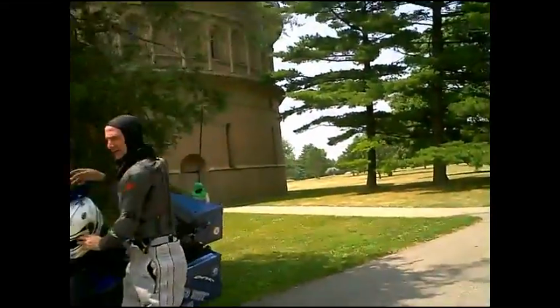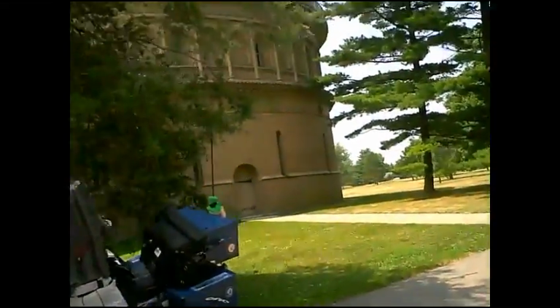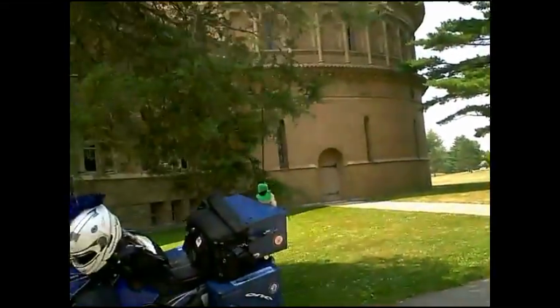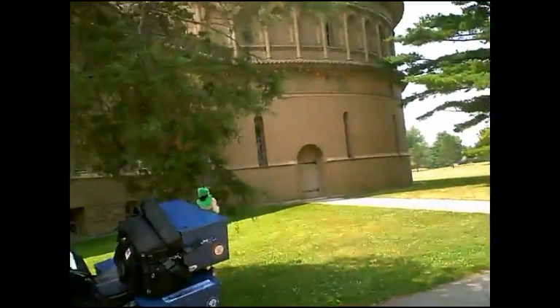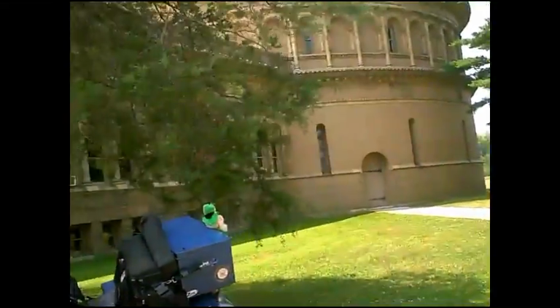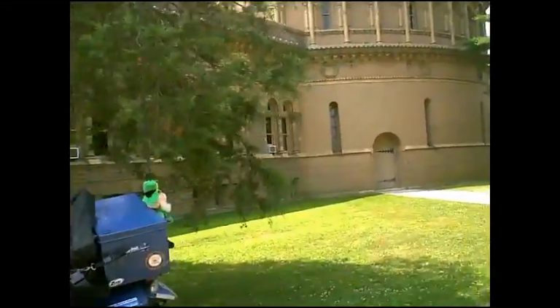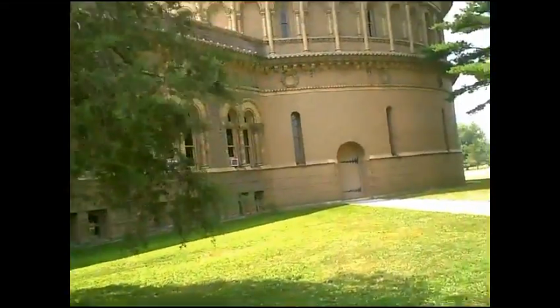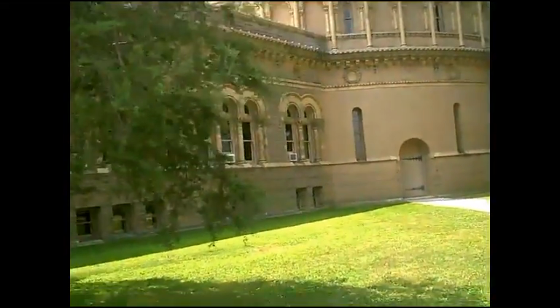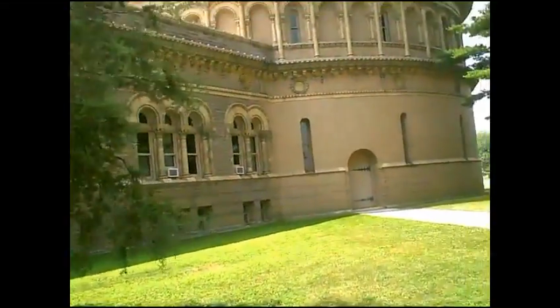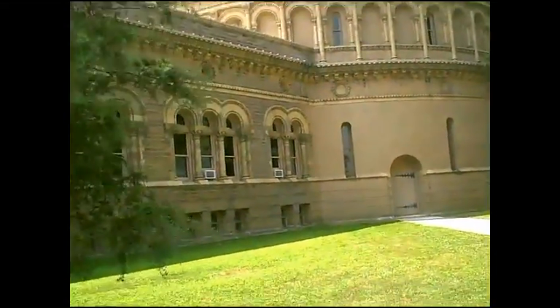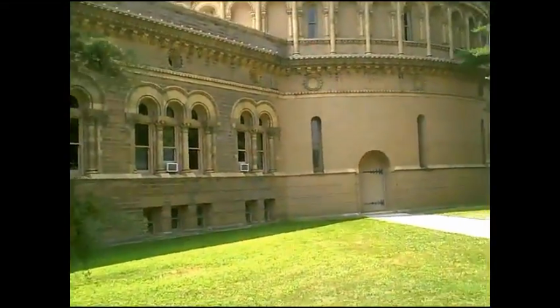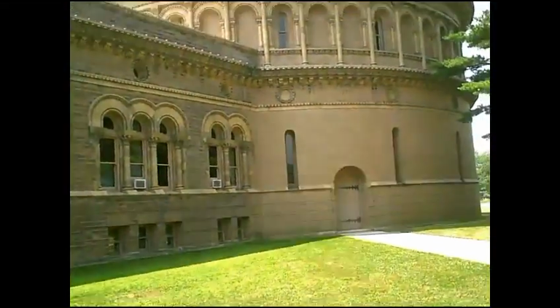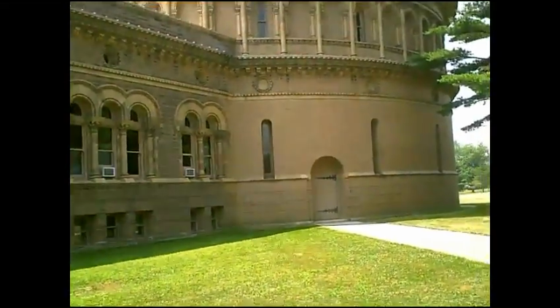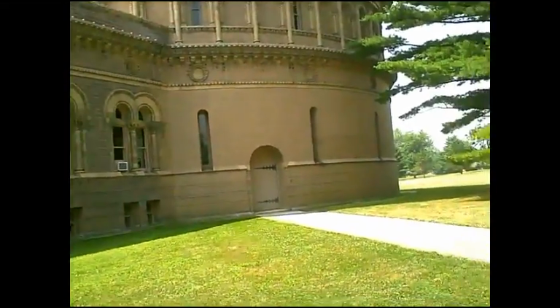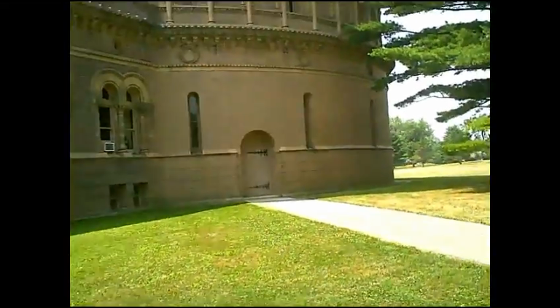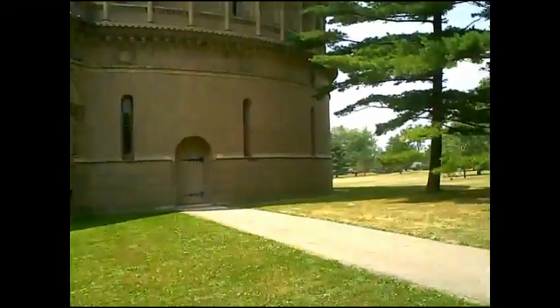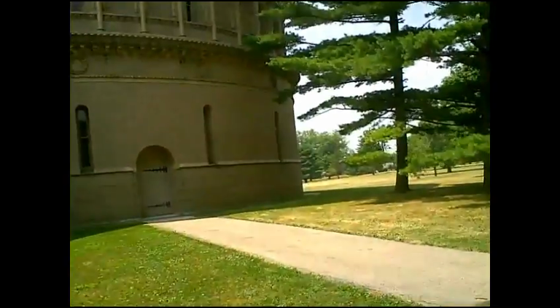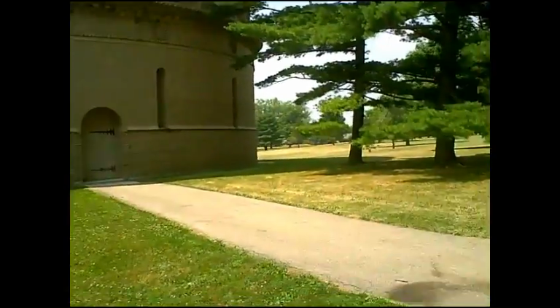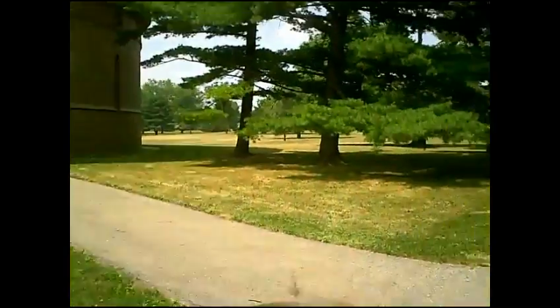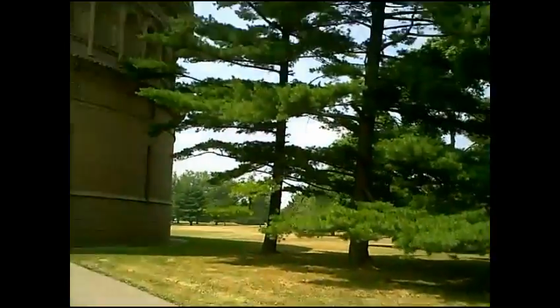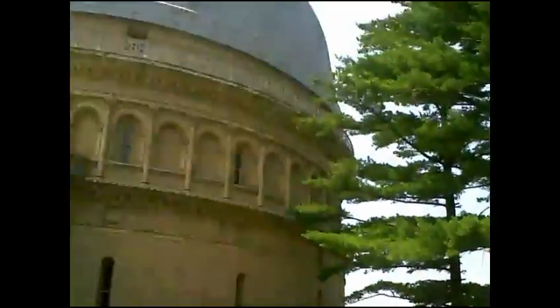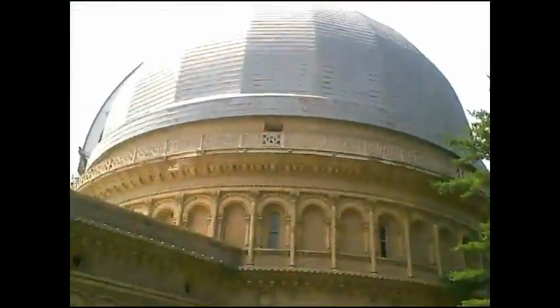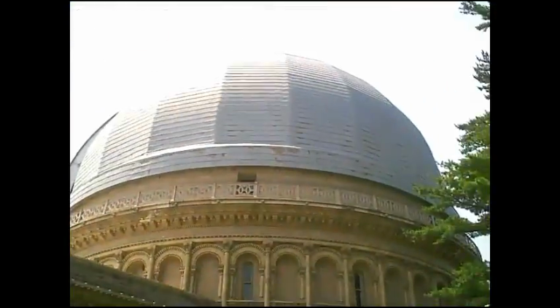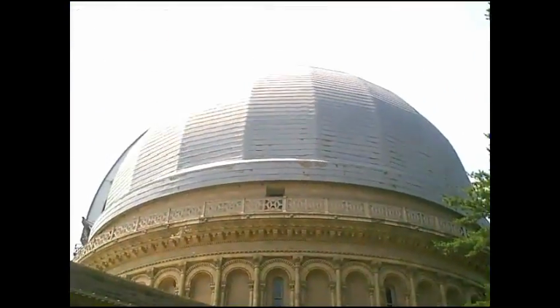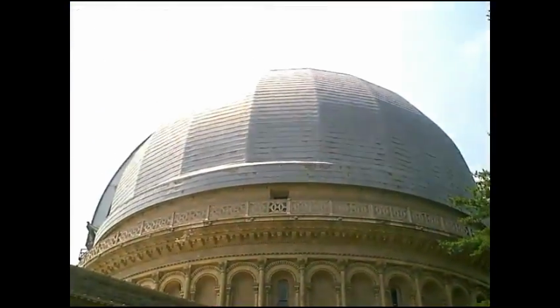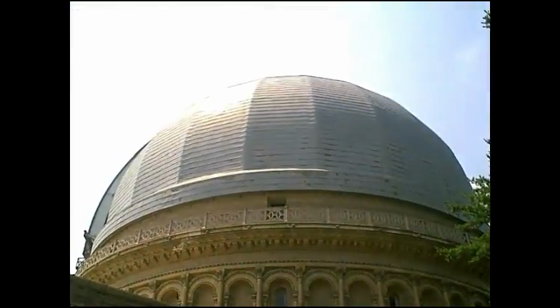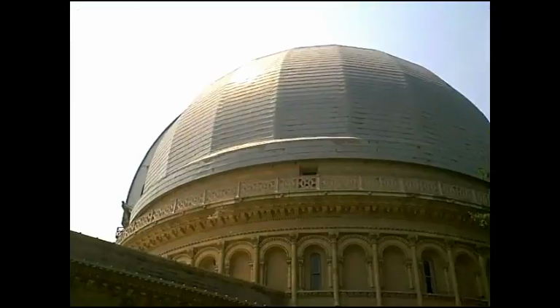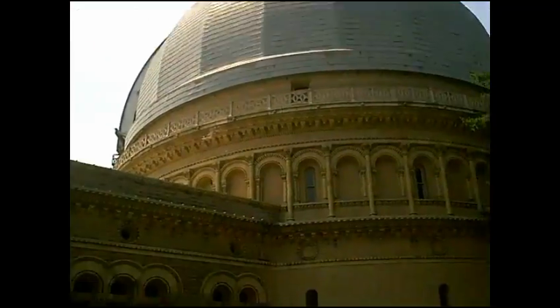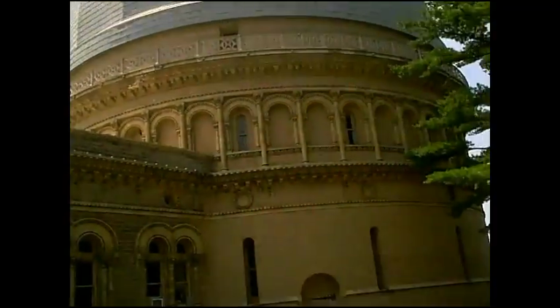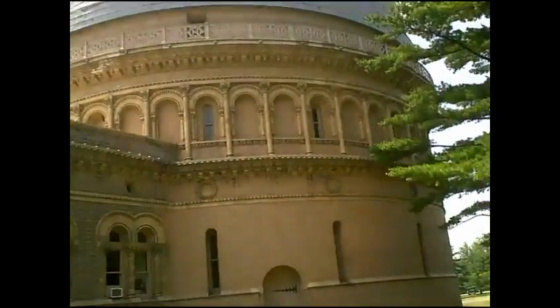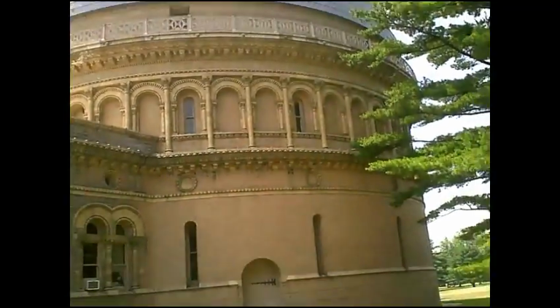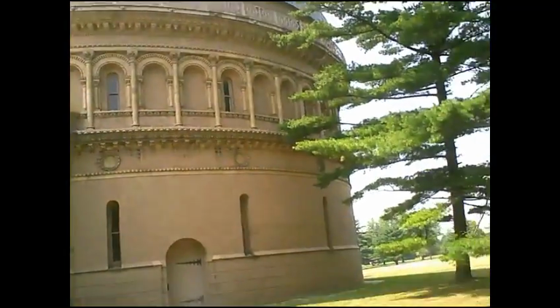We're at the Yerkes Observatory, and since it's a Sunday it's not open, but it's really impressive even from the outside. That's the dome where the 40-inch is housed — the 40-inch refractor.